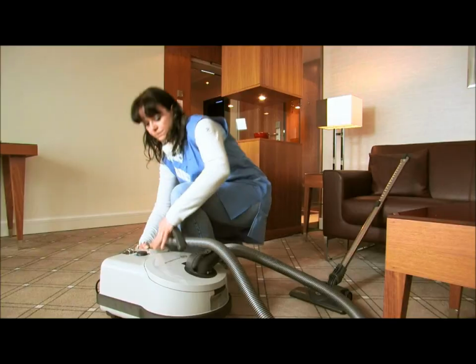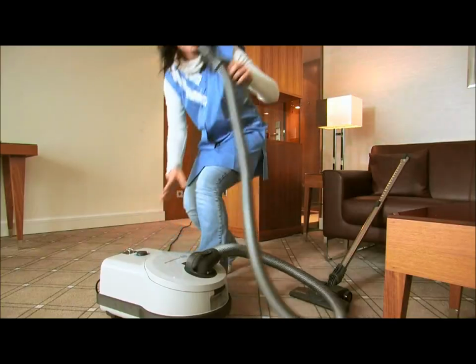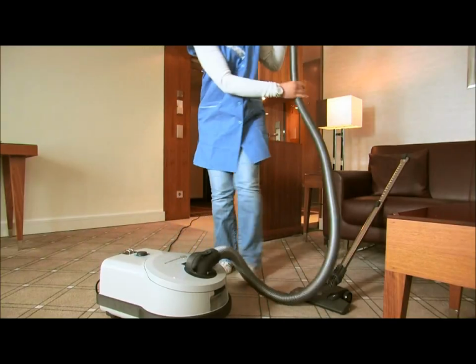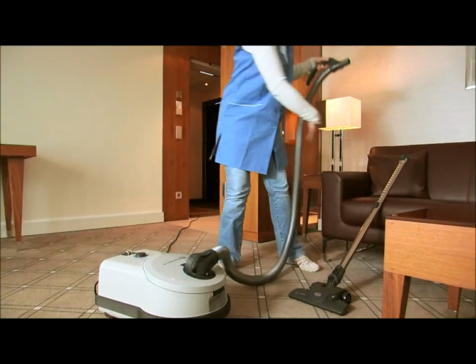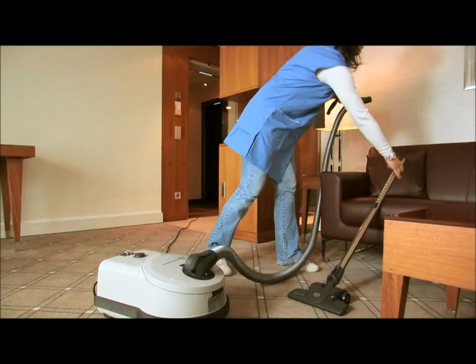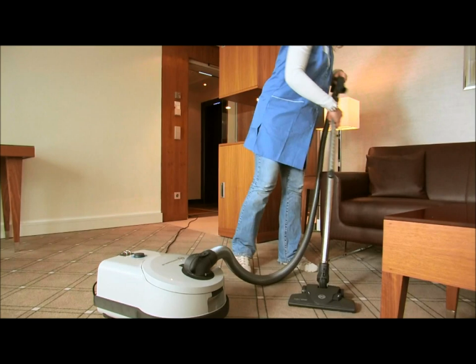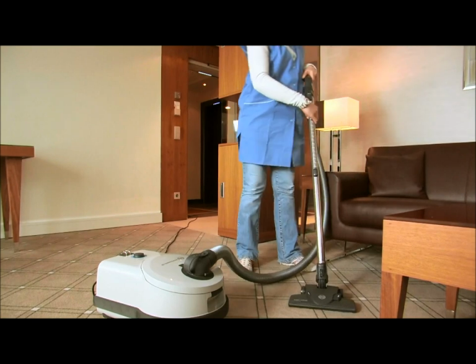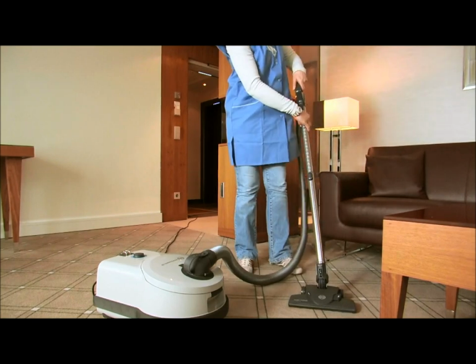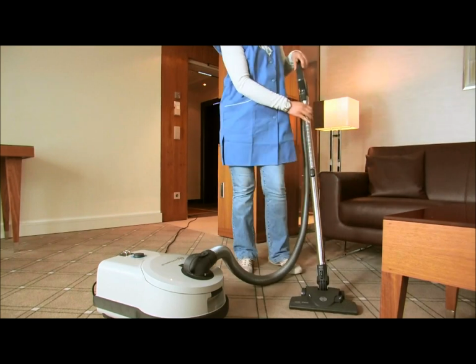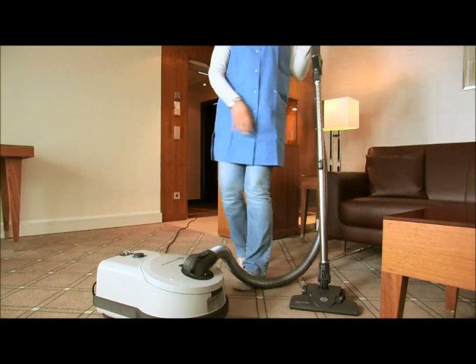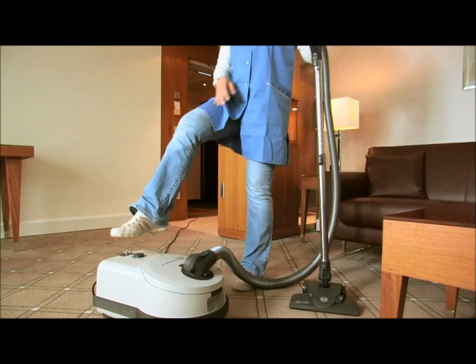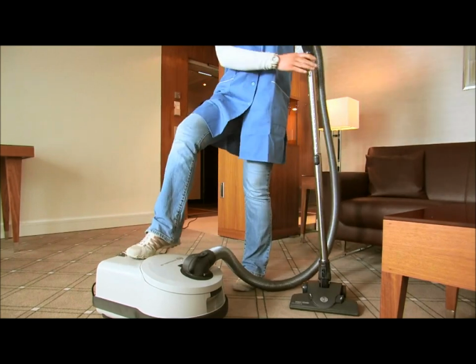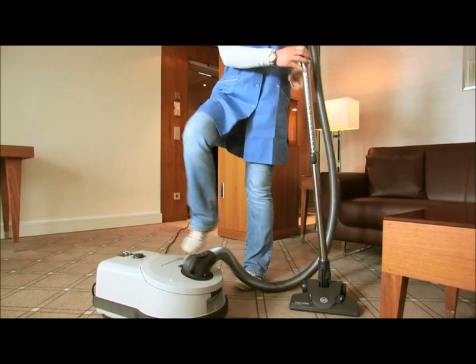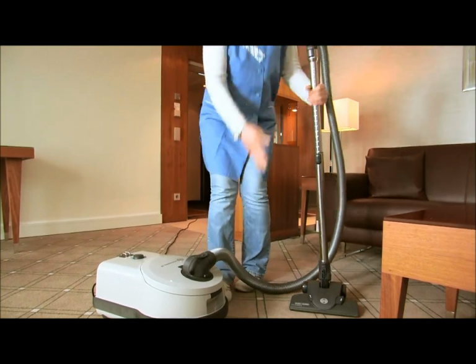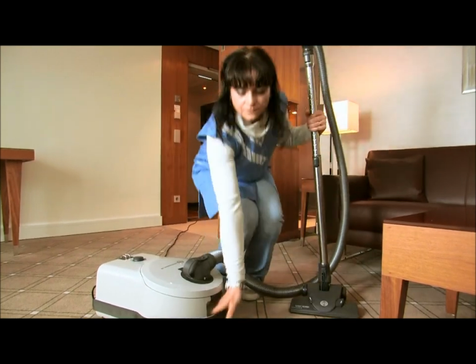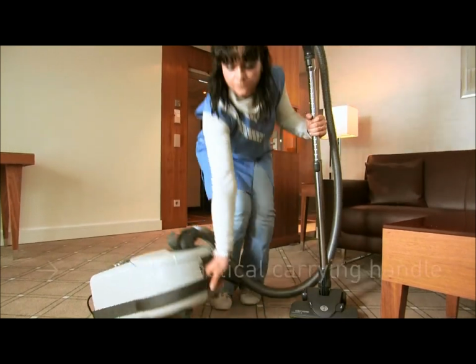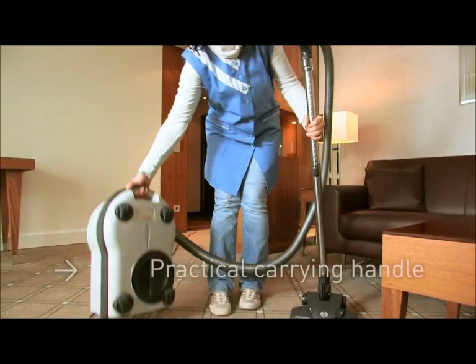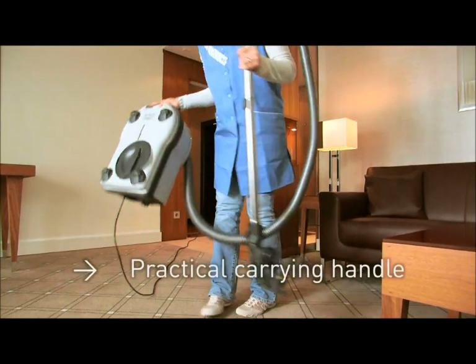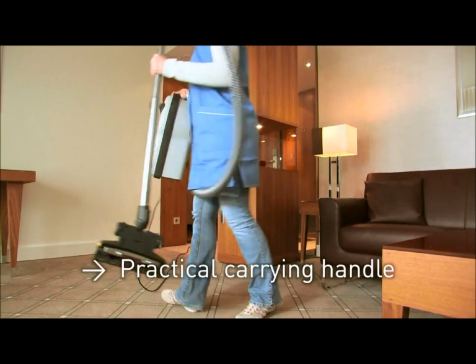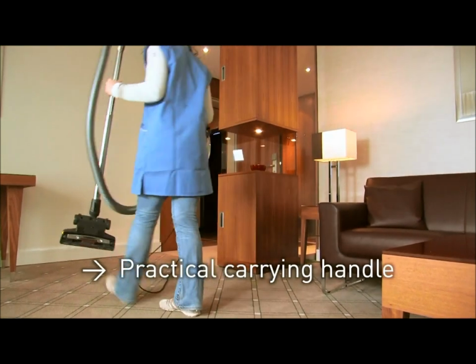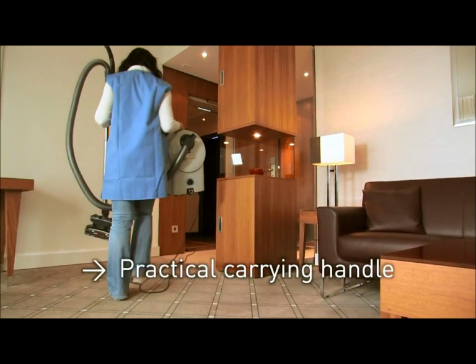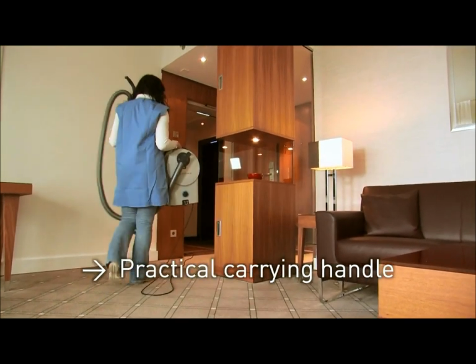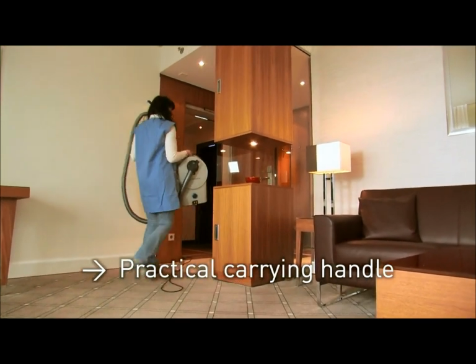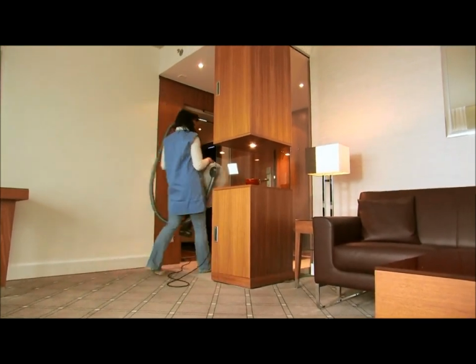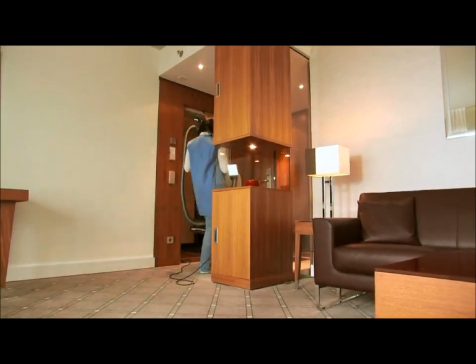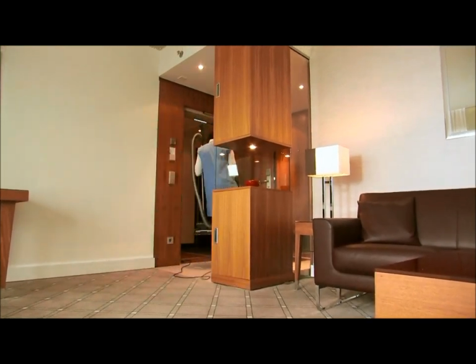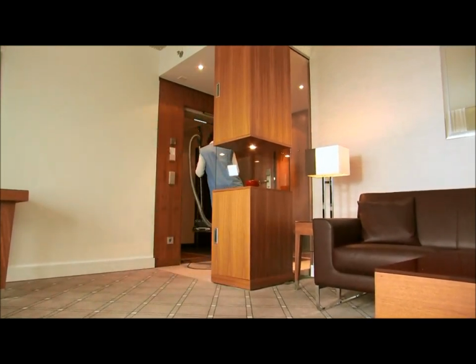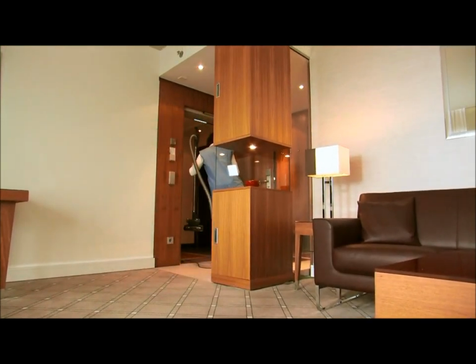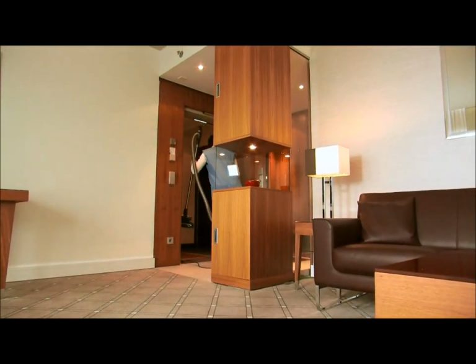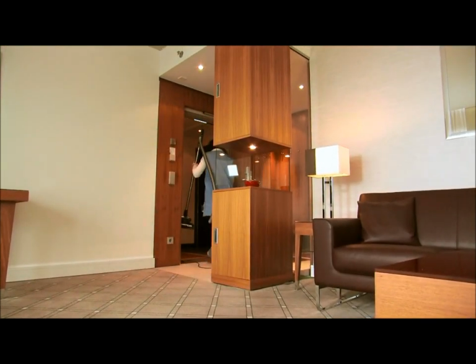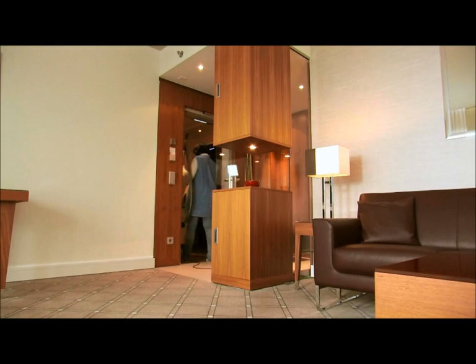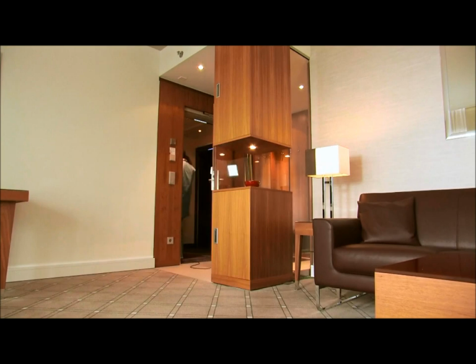The telescopic tube locks onto the hose handle. The practical carrying handle ensures that the SIBO Professional D is comfortable to carry into the next hotel room that needs to be cleaned.